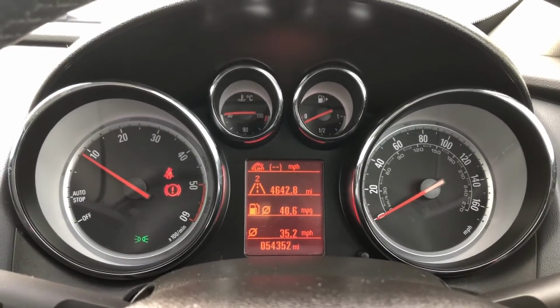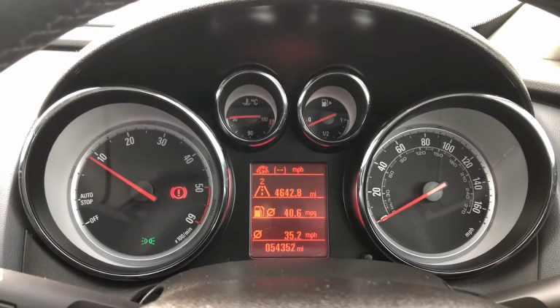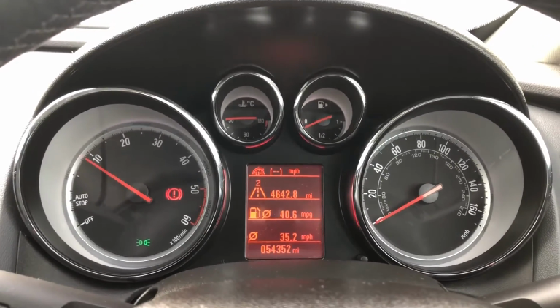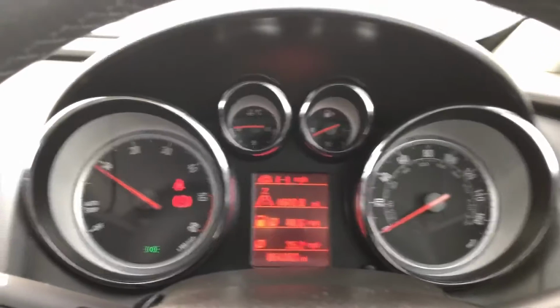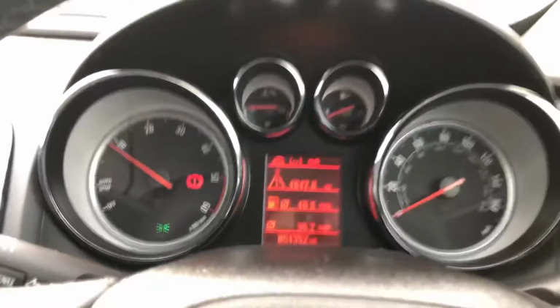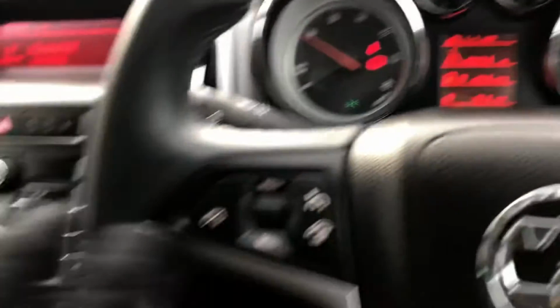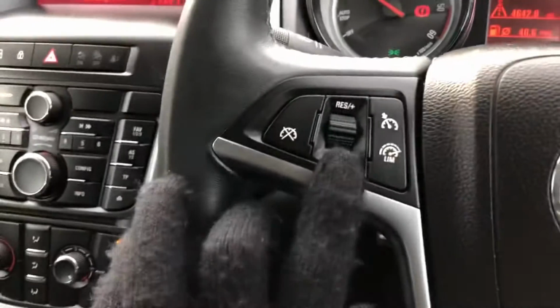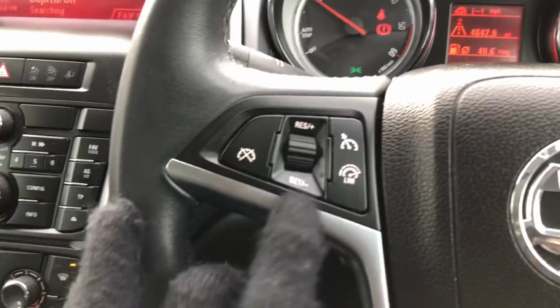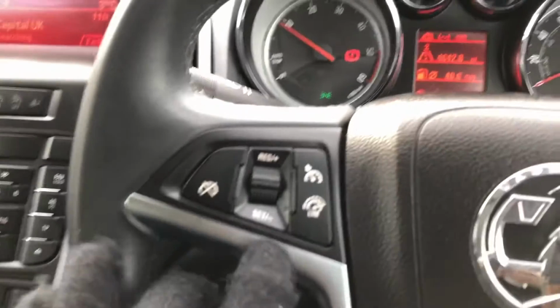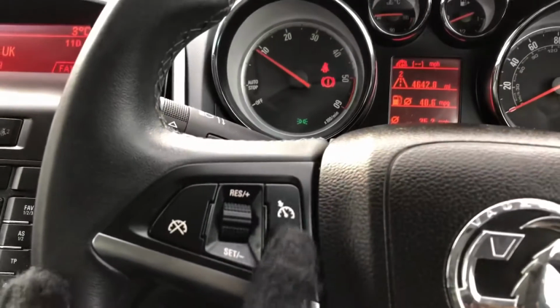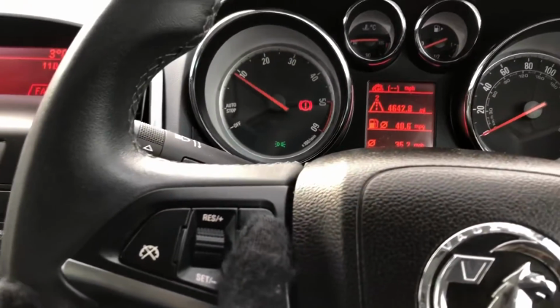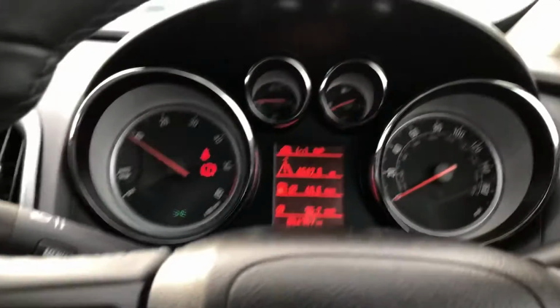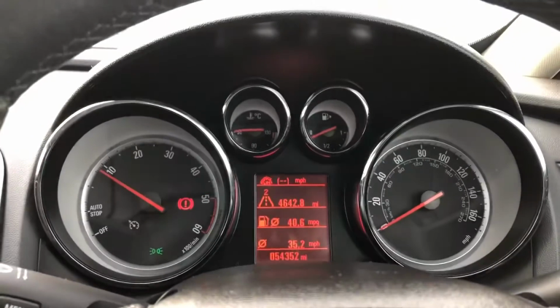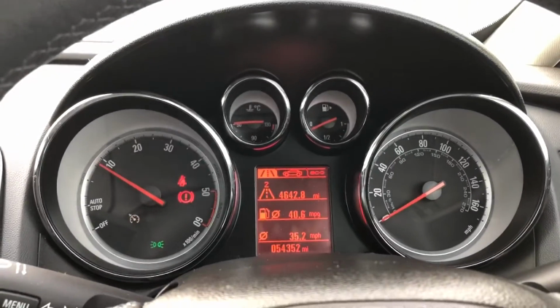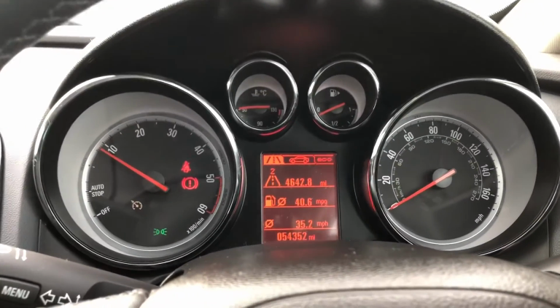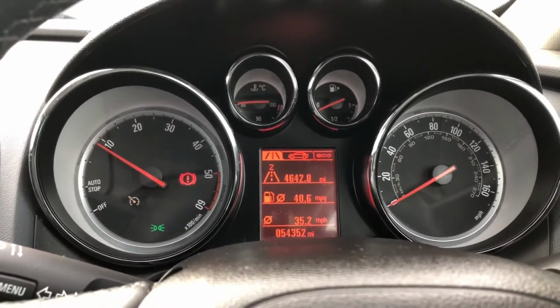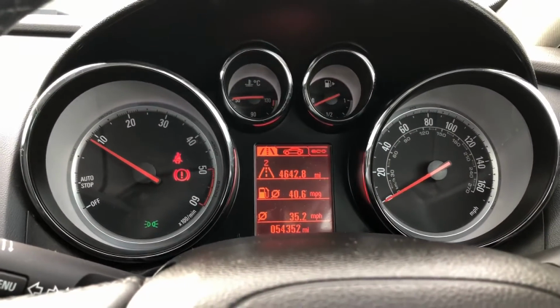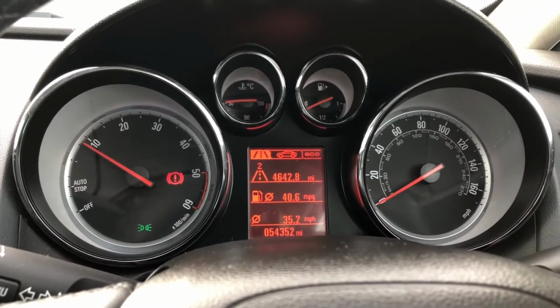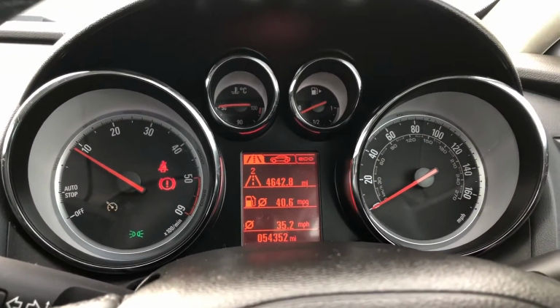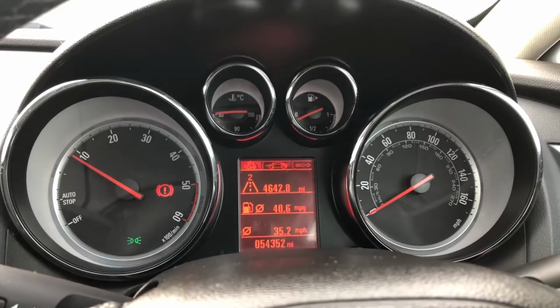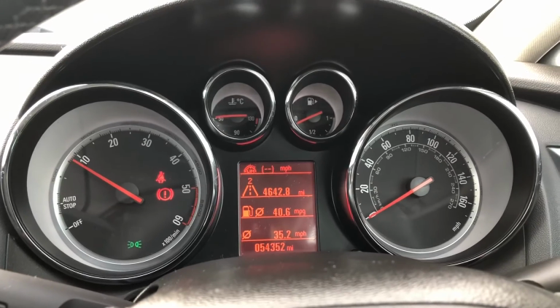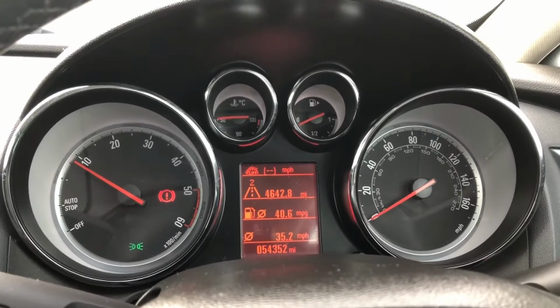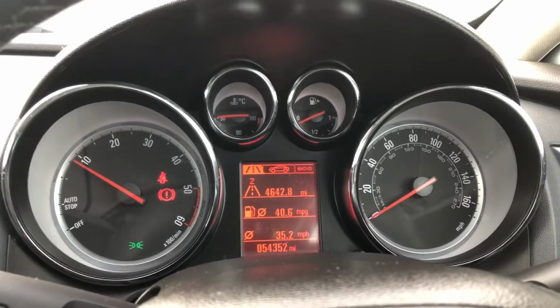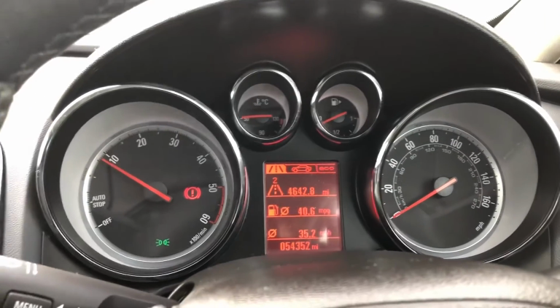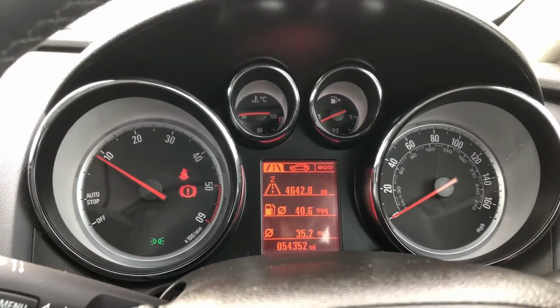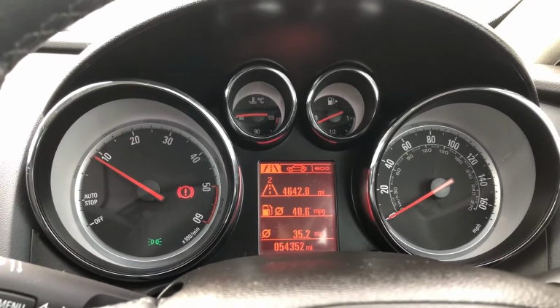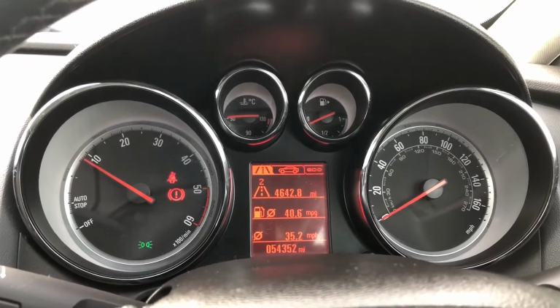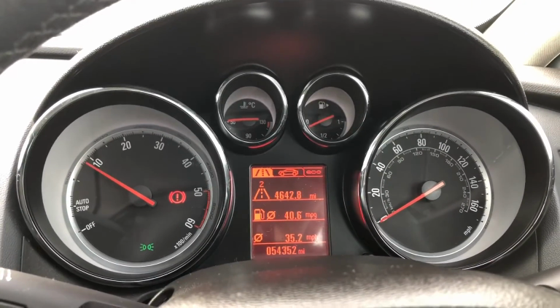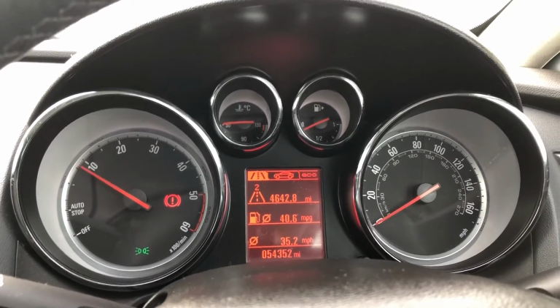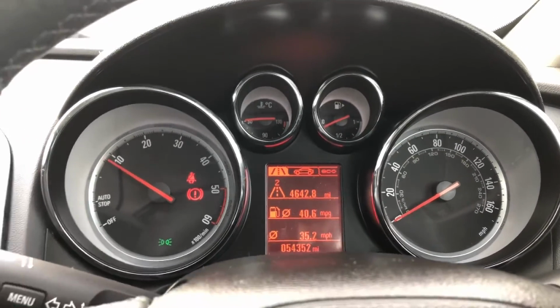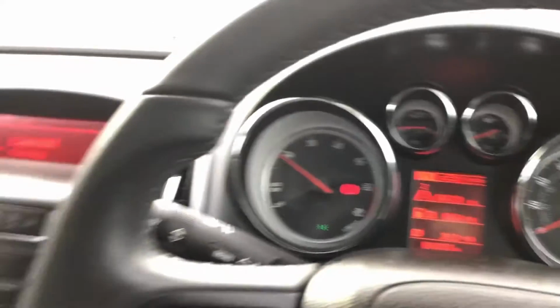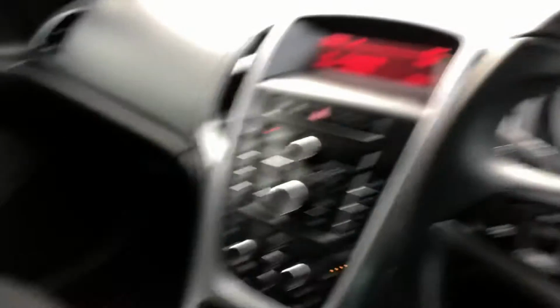The driver's display will show lots of different features like your mileage and your cruise control. As you can see it goes through the different options and puts on lane indicators to keep you in your lane, which is a great and really useful feature.